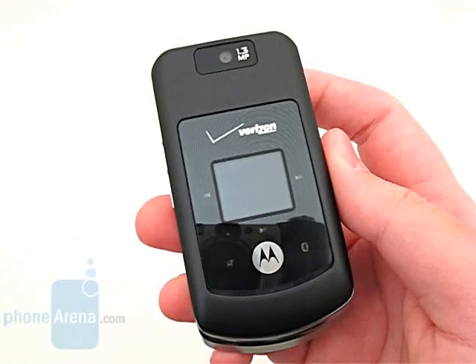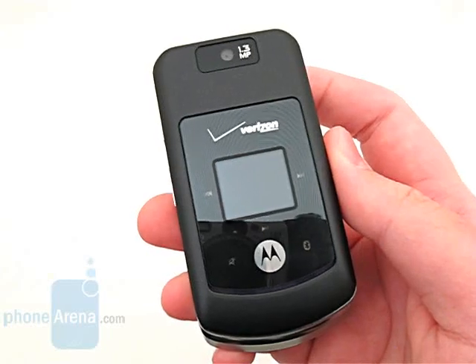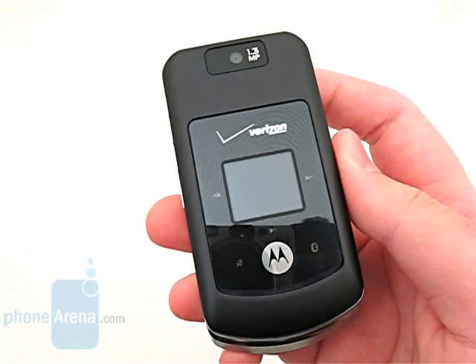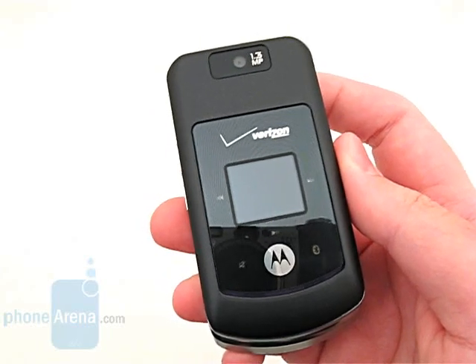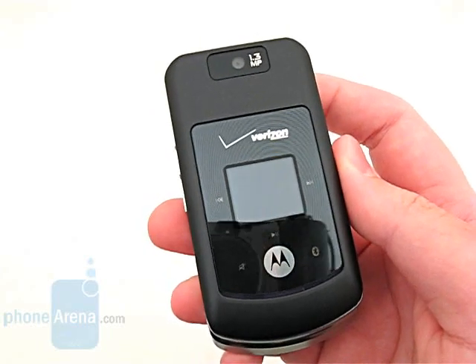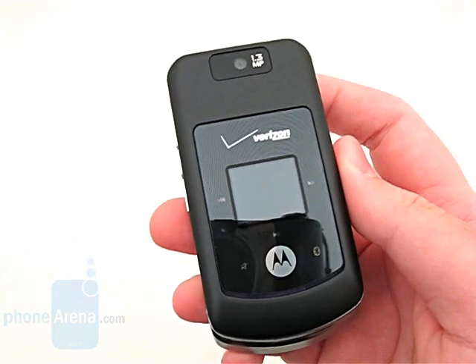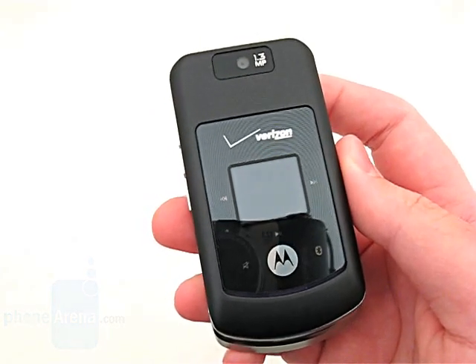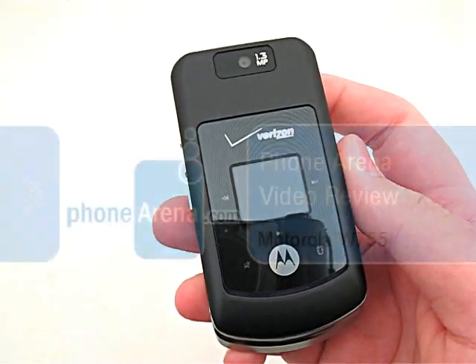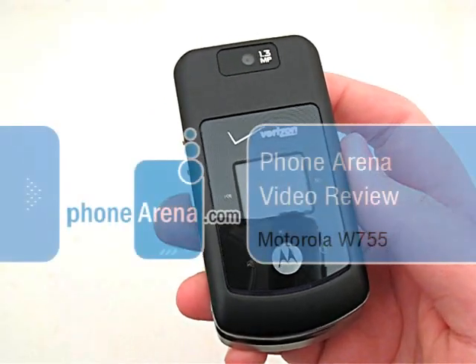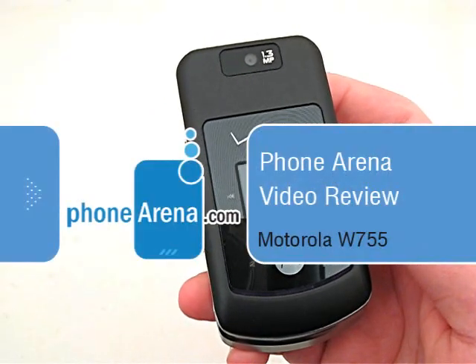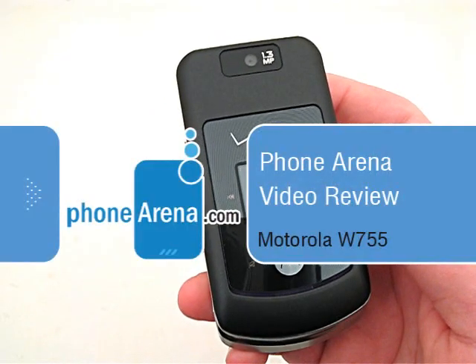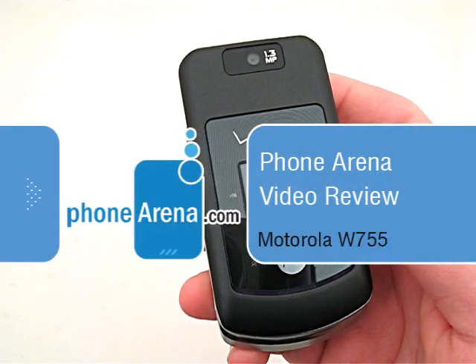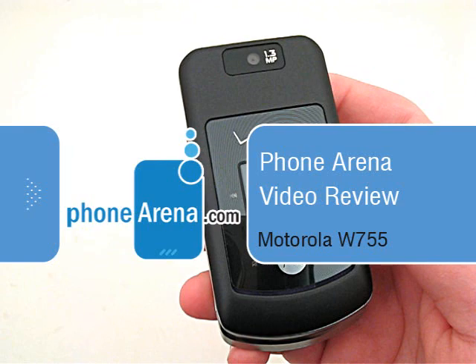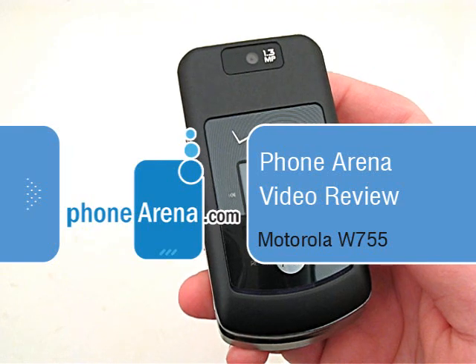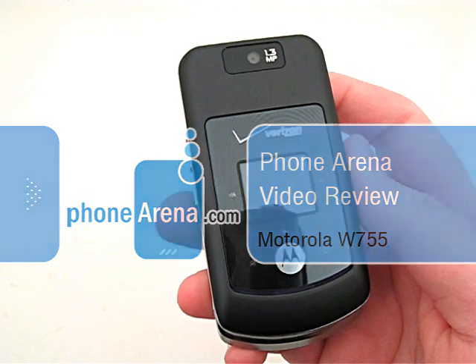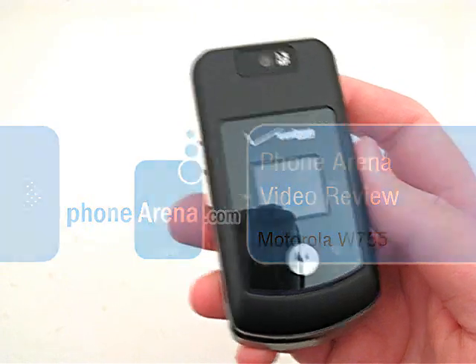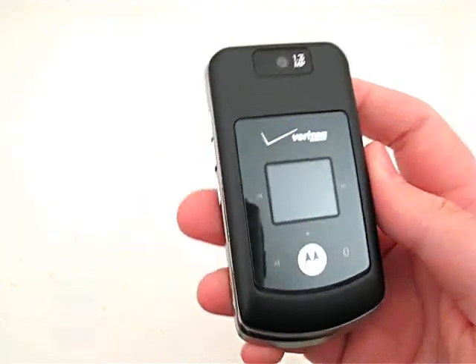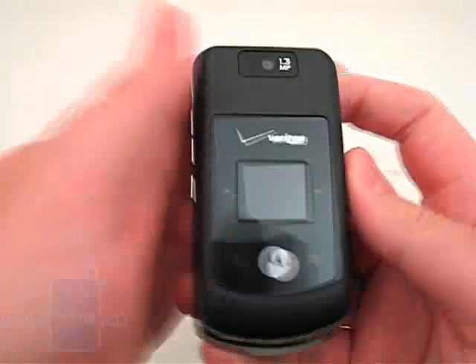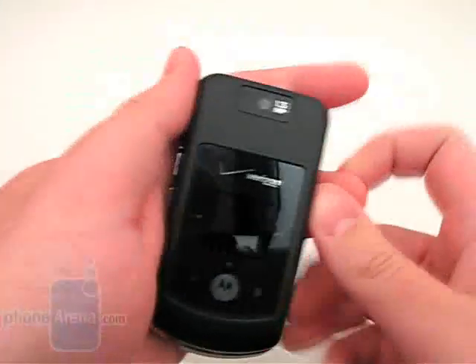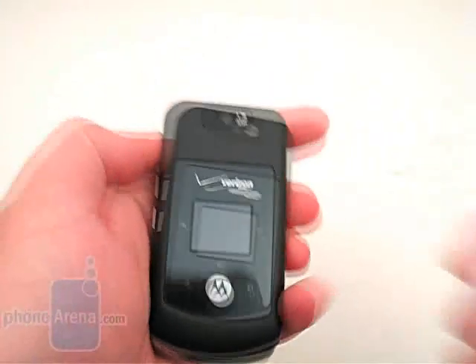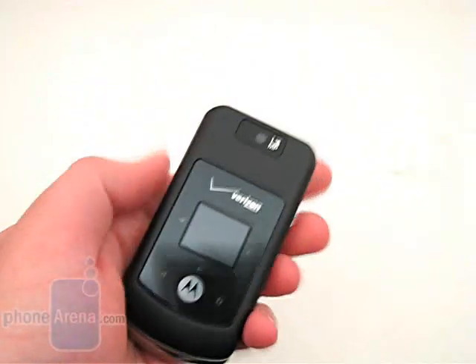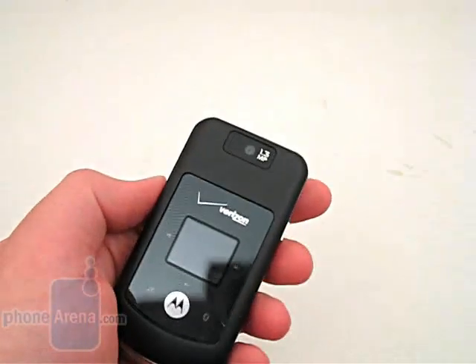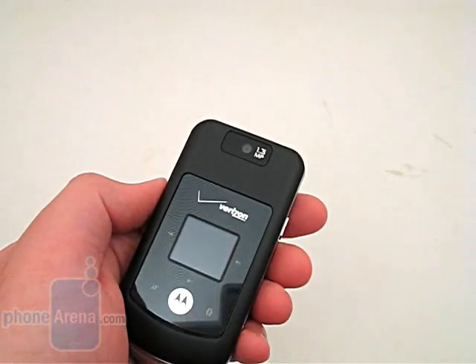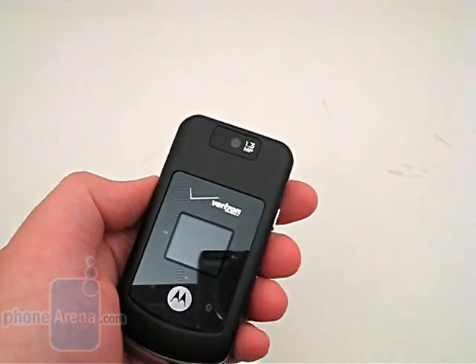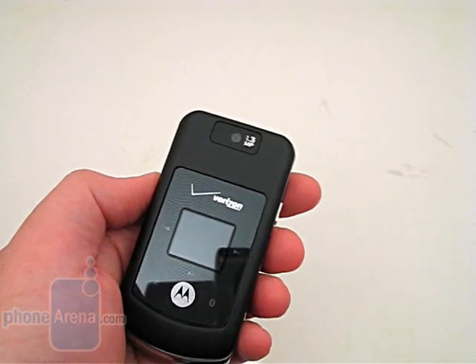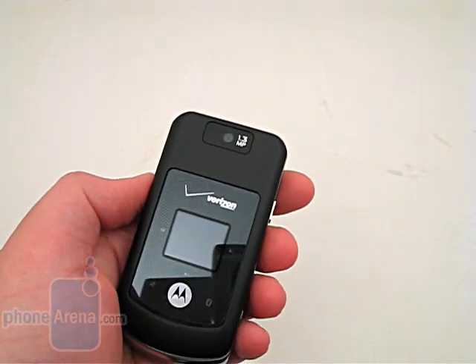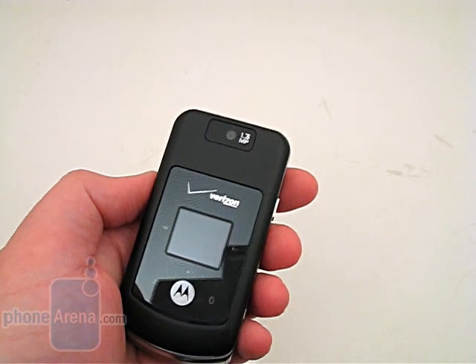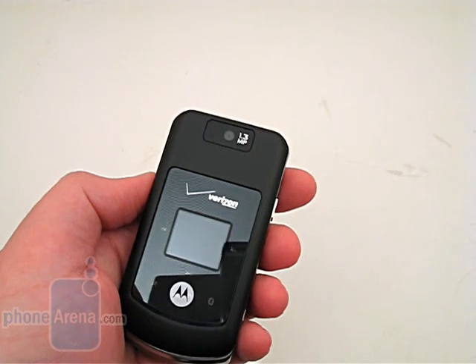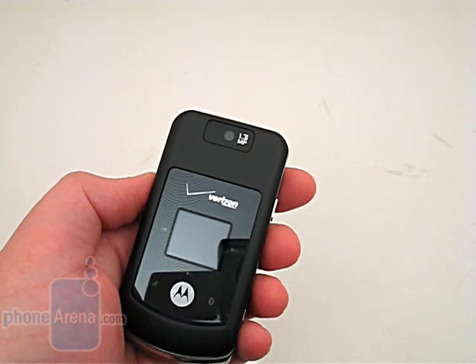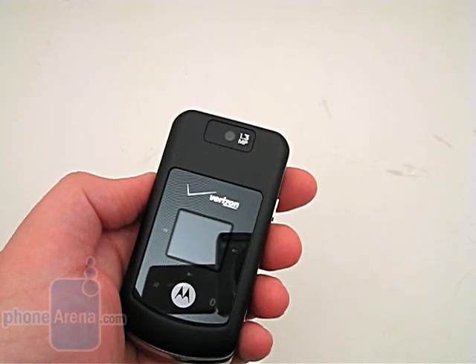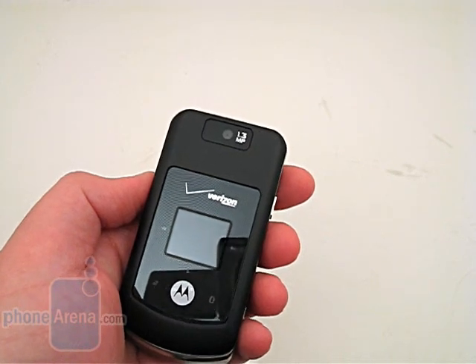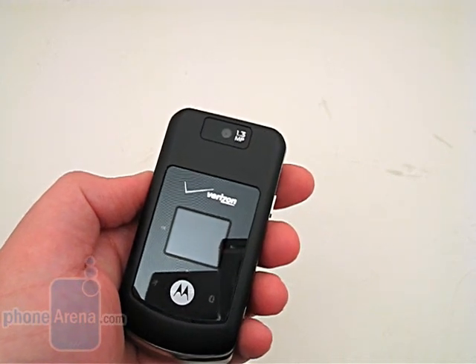This is Phone Arena's video review of the Motorola W755 for Verizon Wireless. The W755 is a mid-level phone replacing the popular Razr V3M.